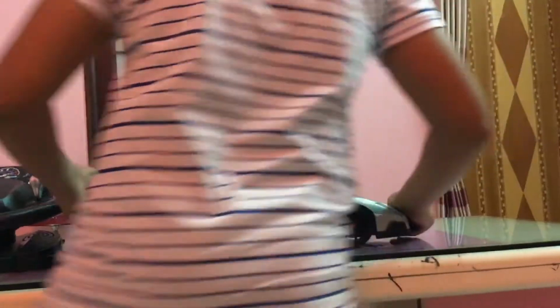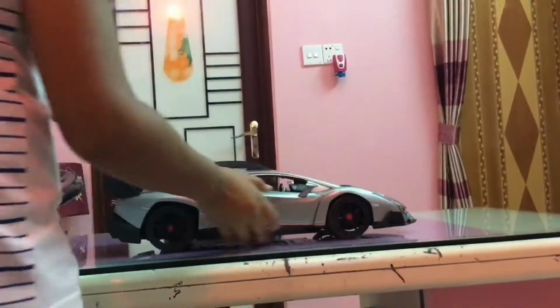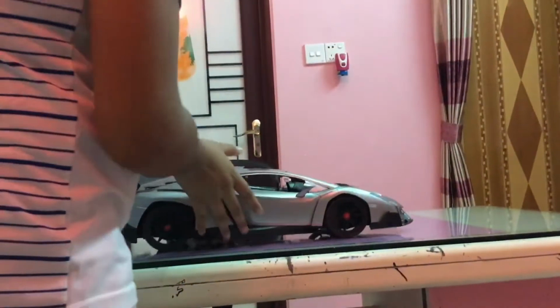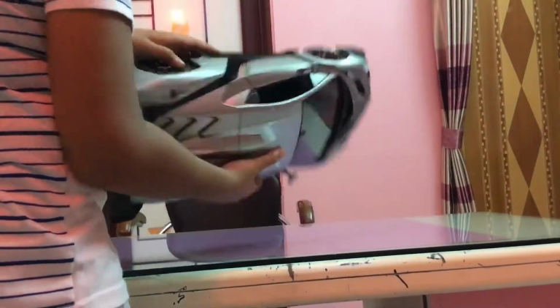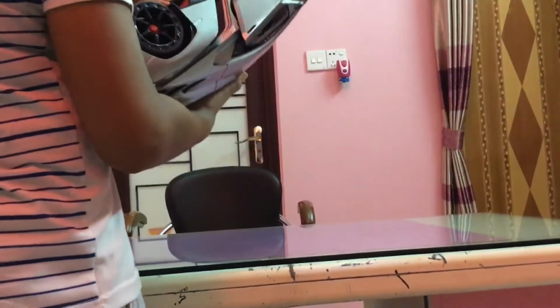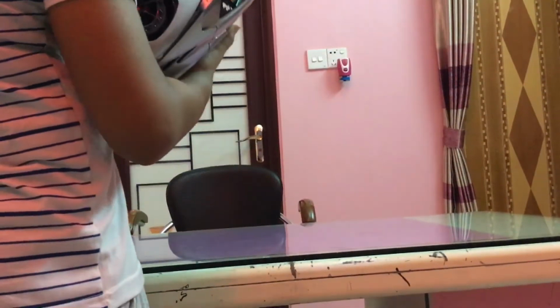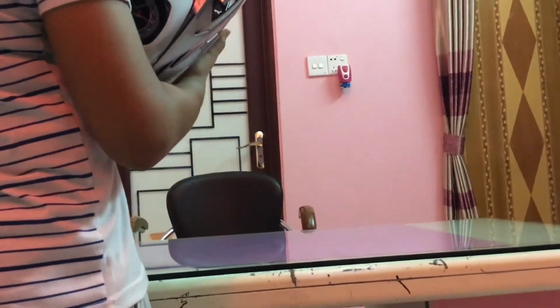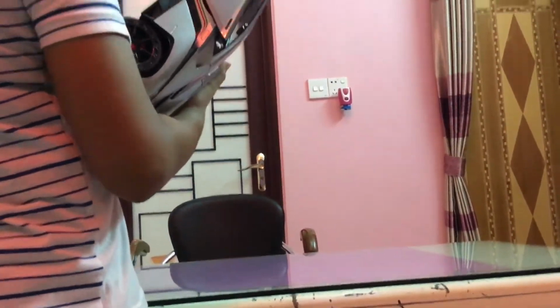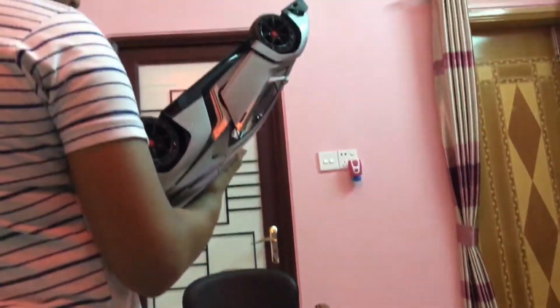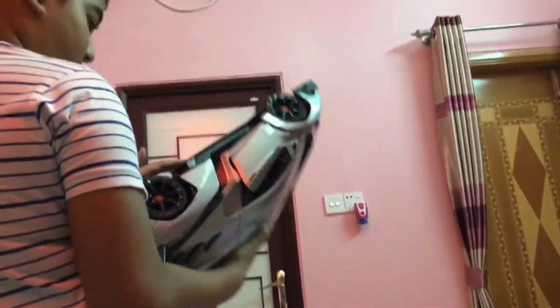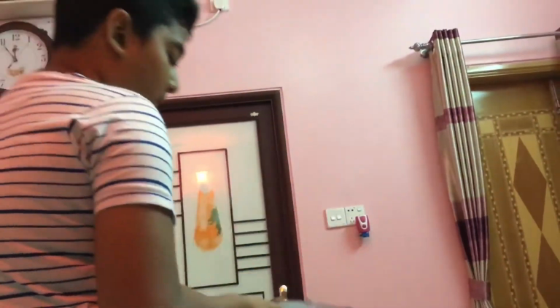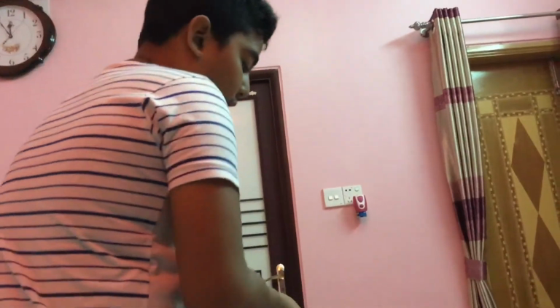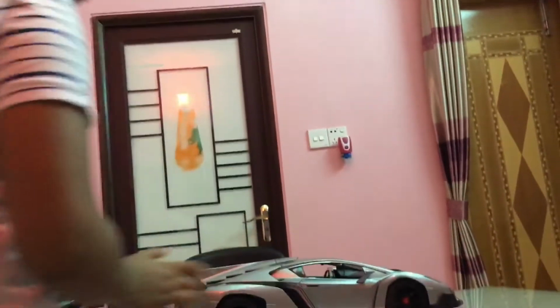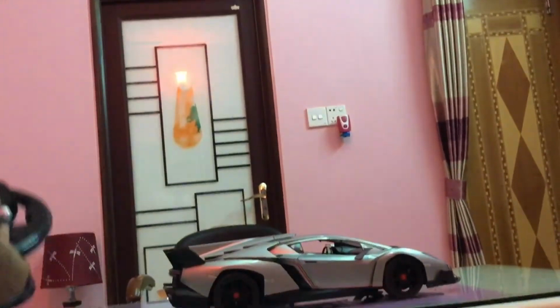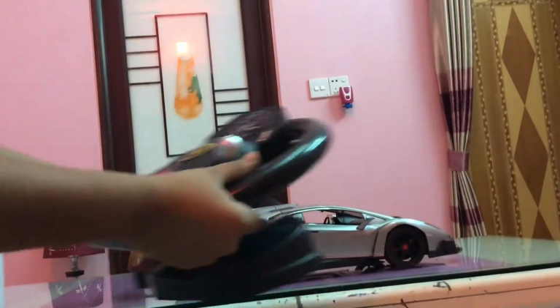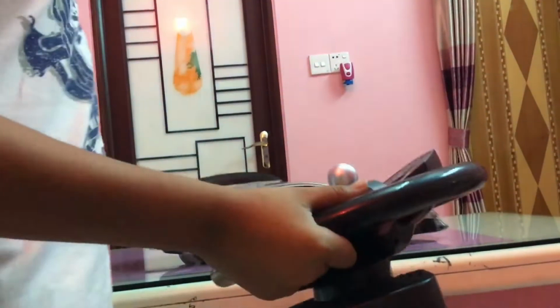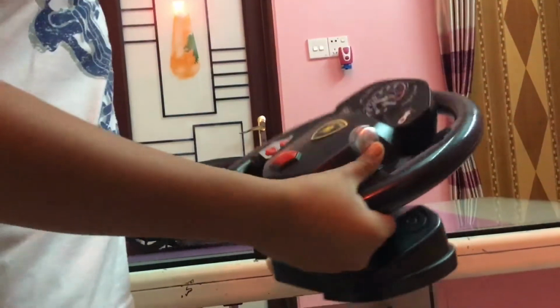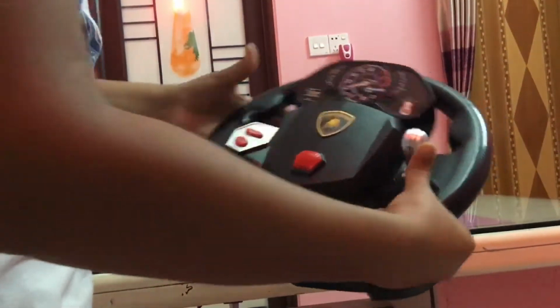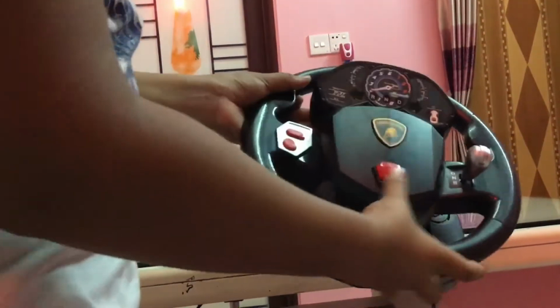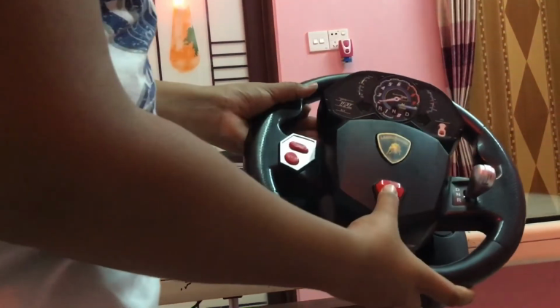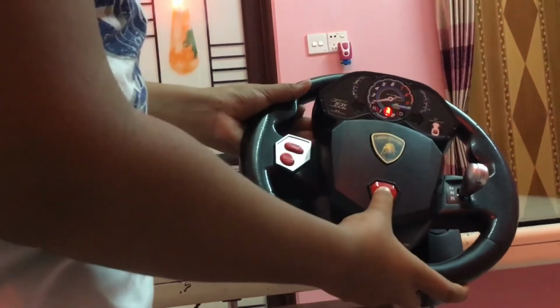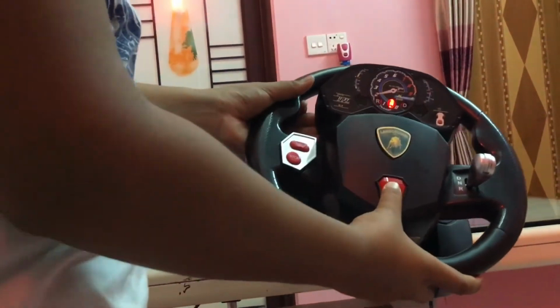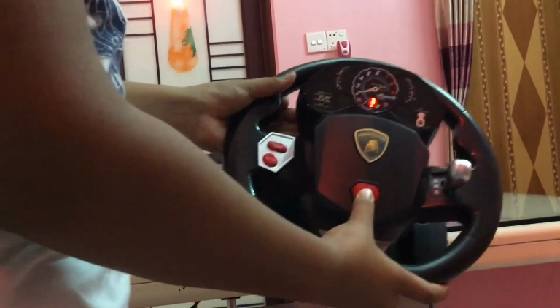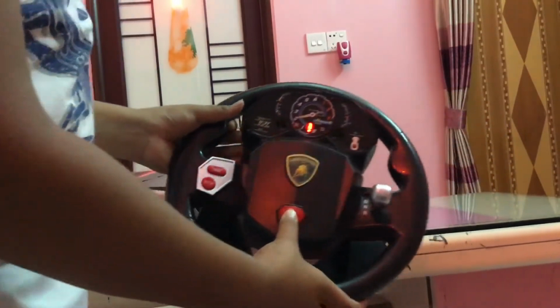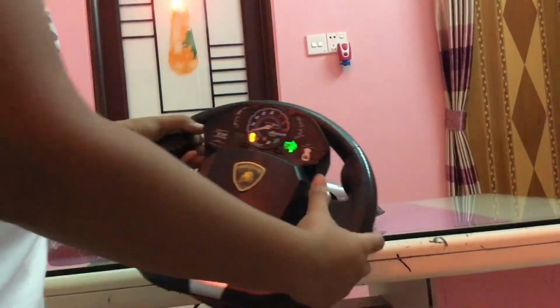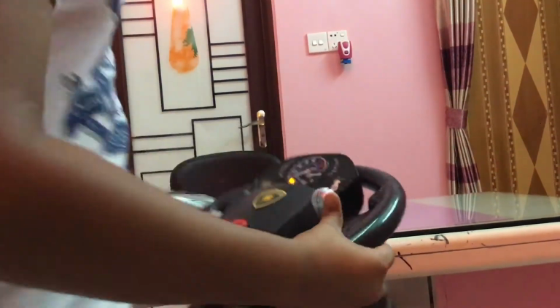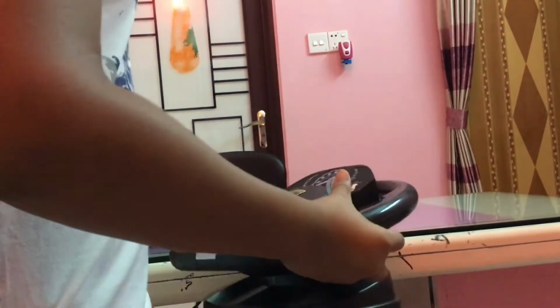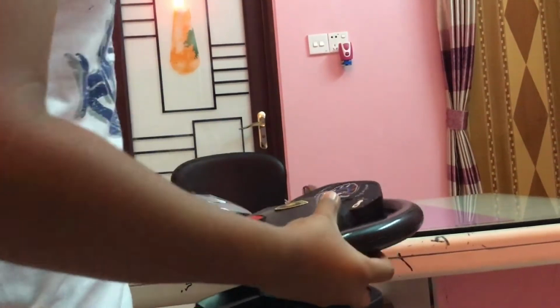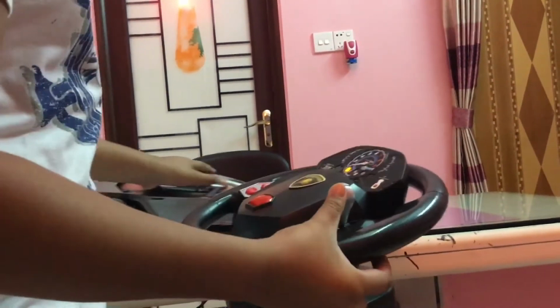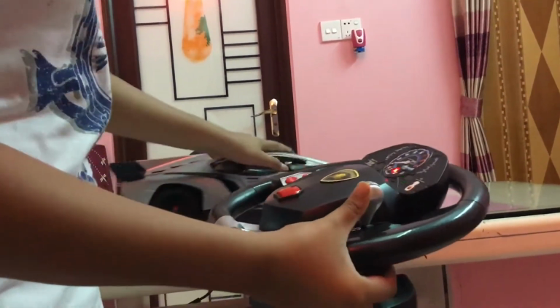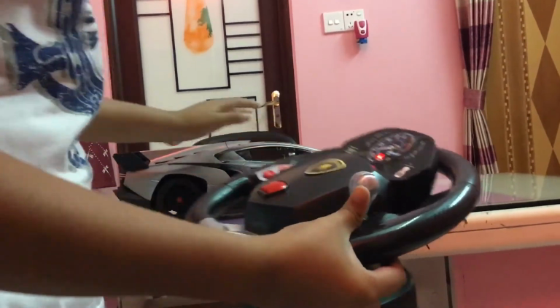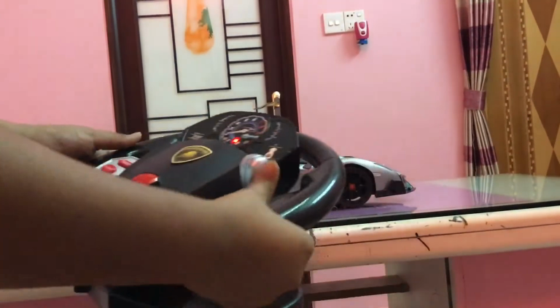I am going to start it for you now. To start it, you should first press this one, then it starts. If you do it wrong, it's going to fall like that.